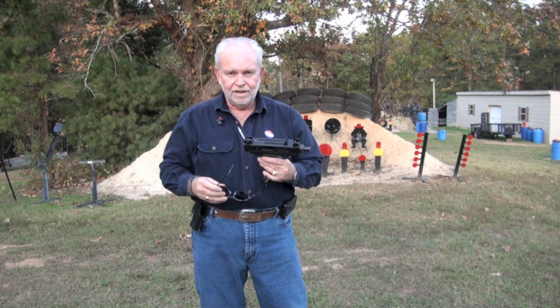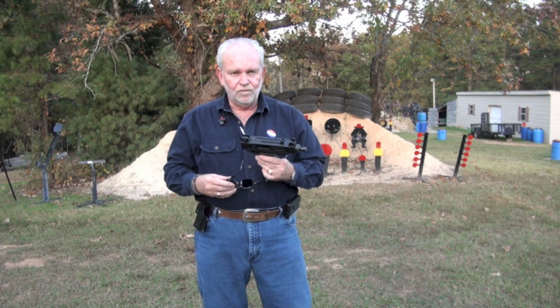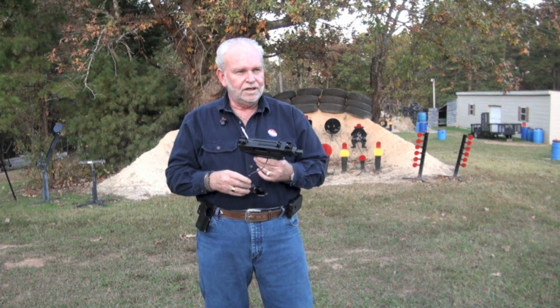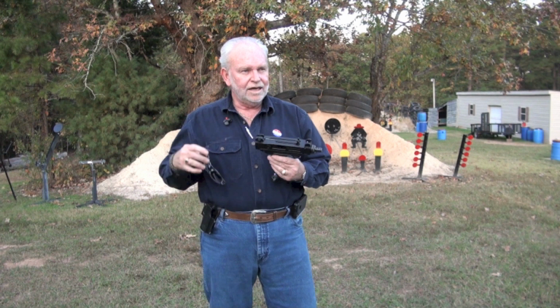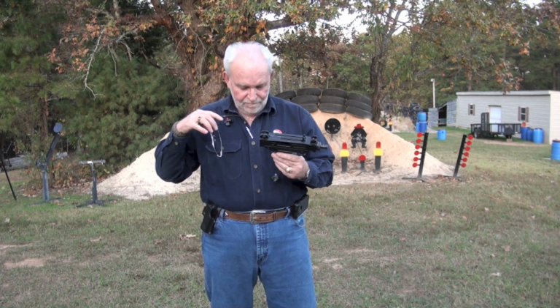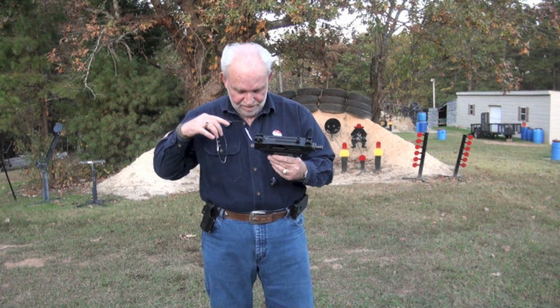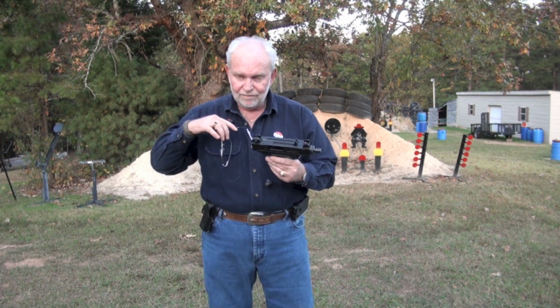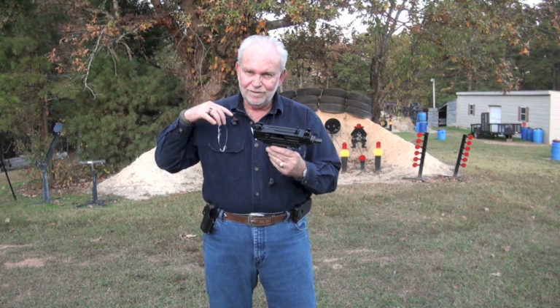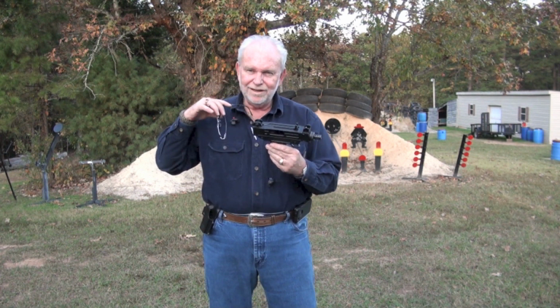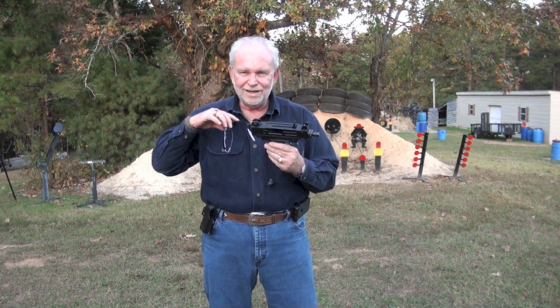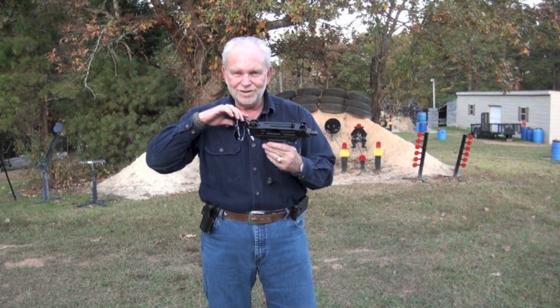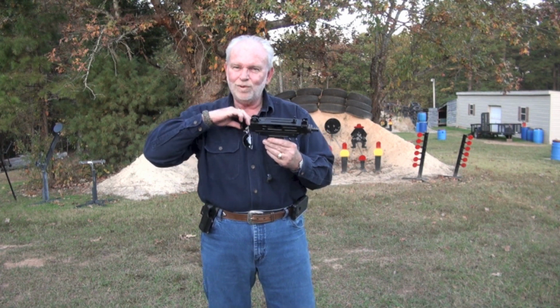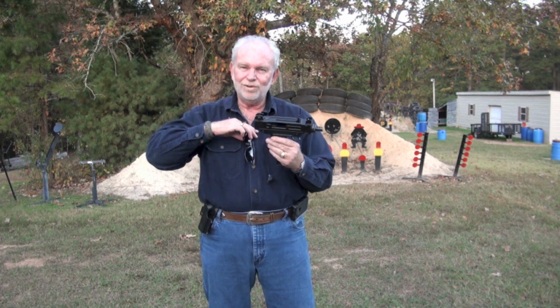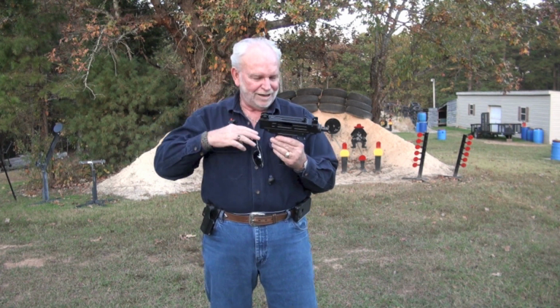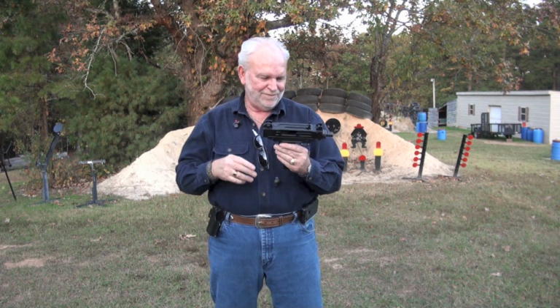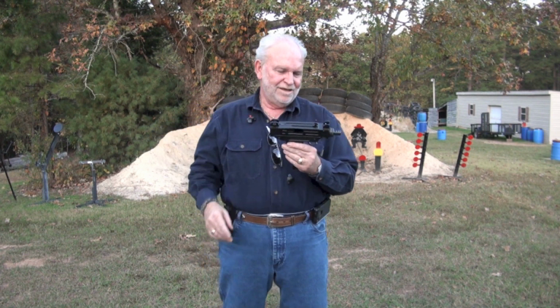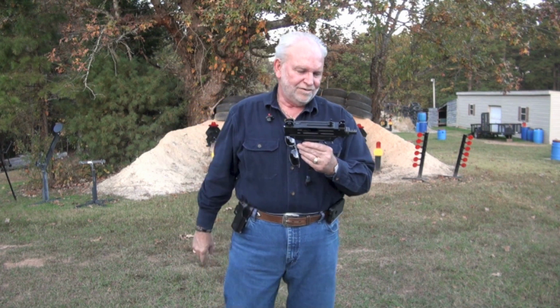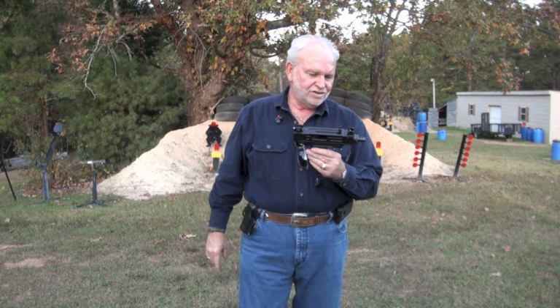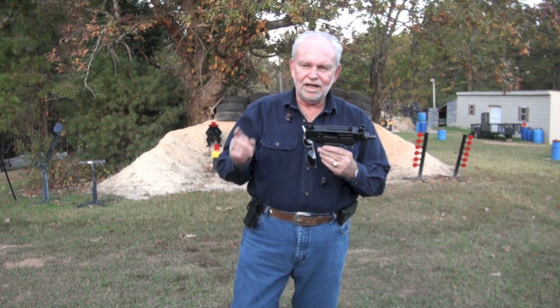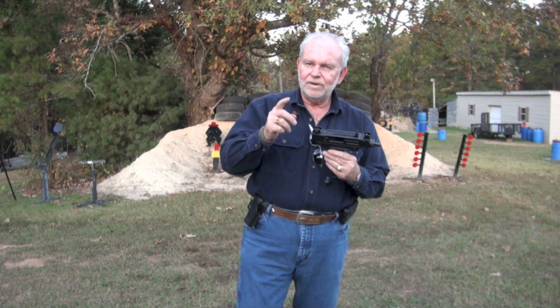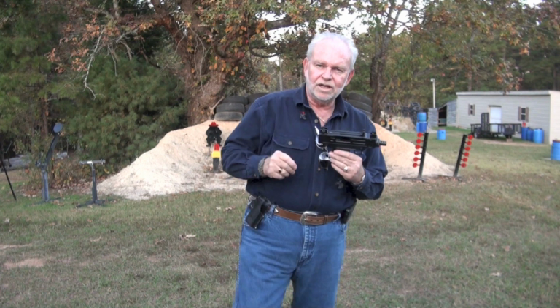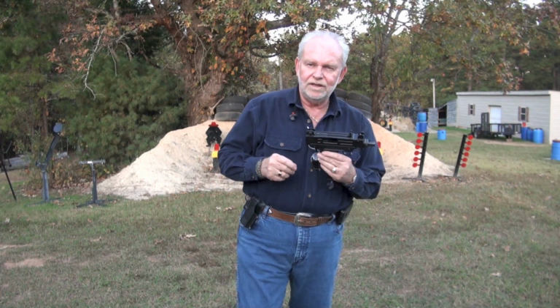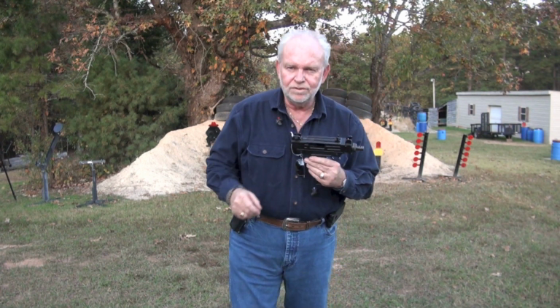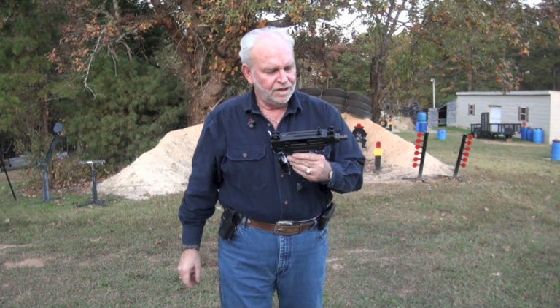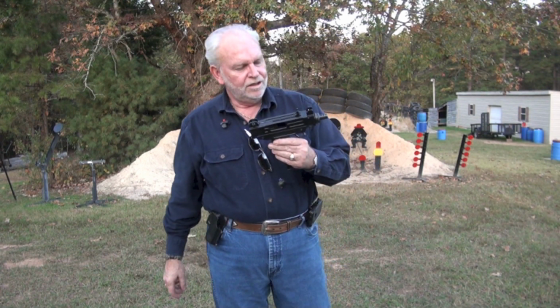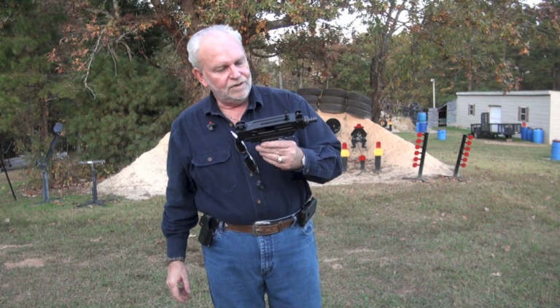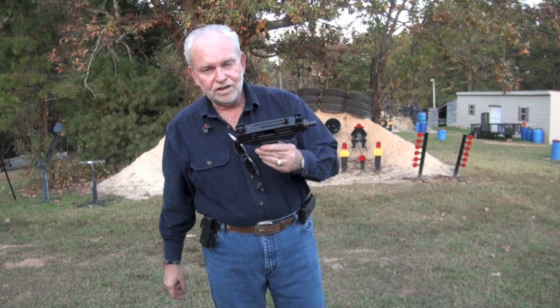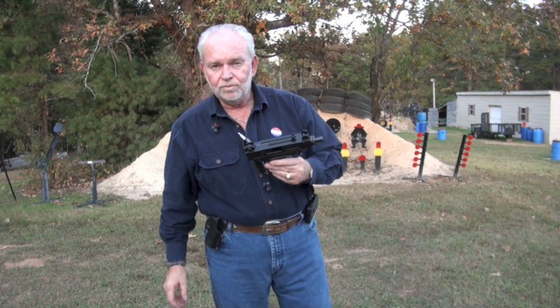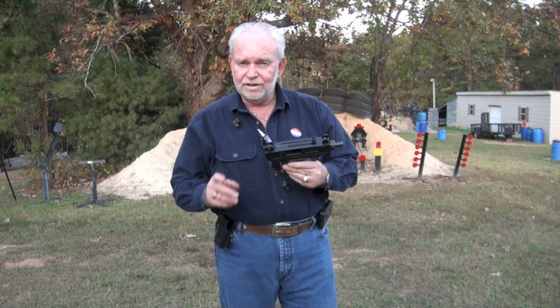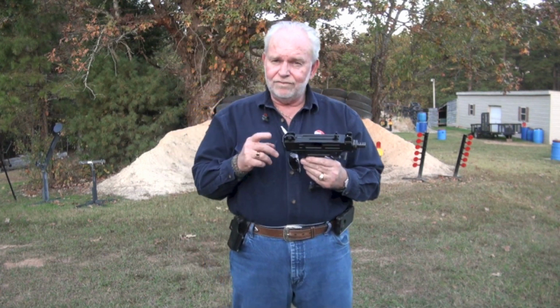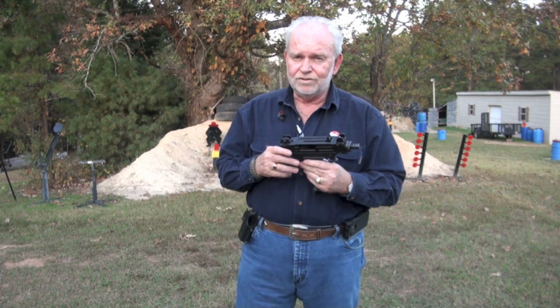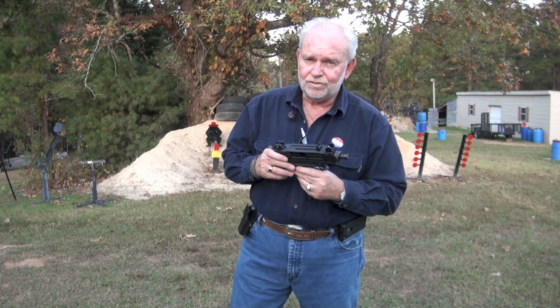Got off from work today, got to come out here and have a little bit of fun — and that's what this sport's all about. Check the information under the video, and if you like this one, please like, favorite, and subscribe.